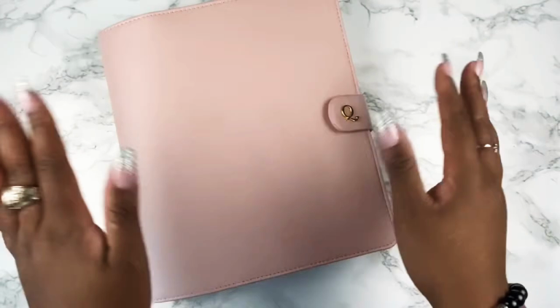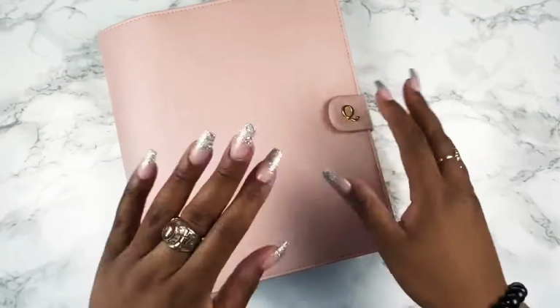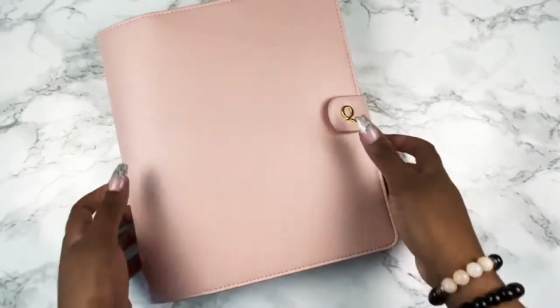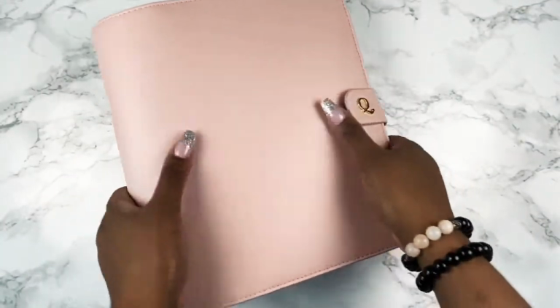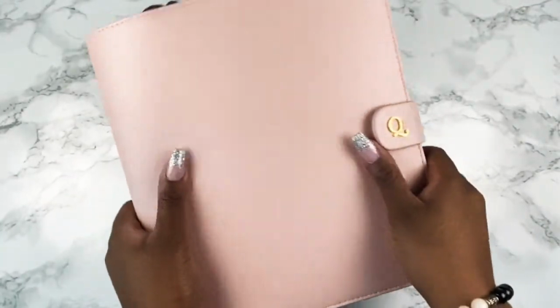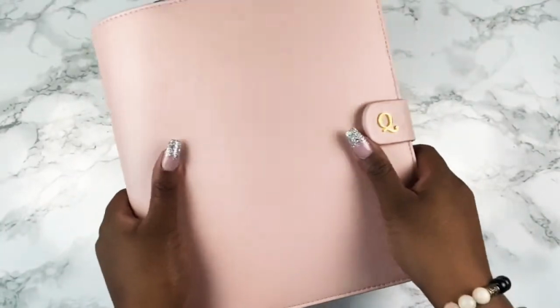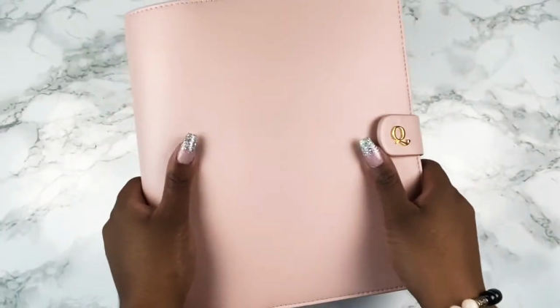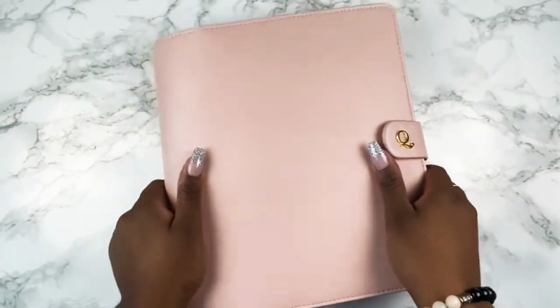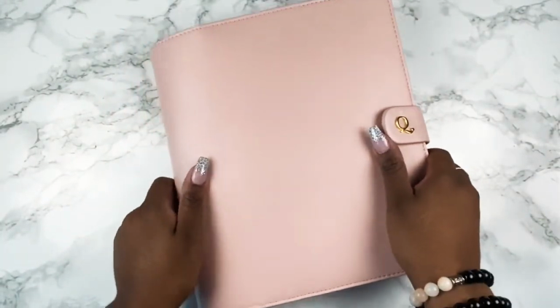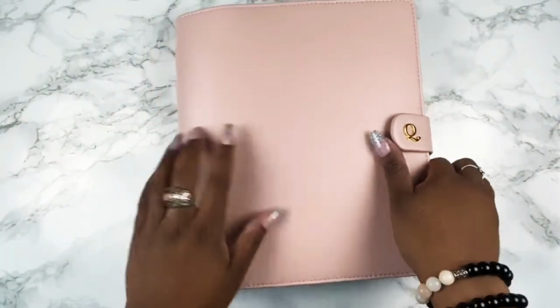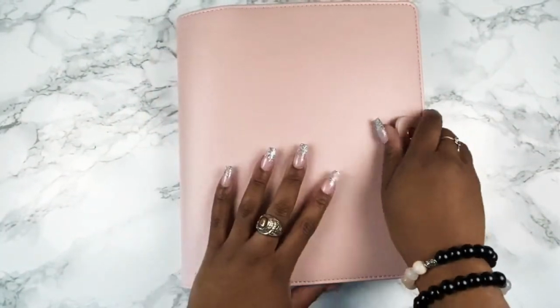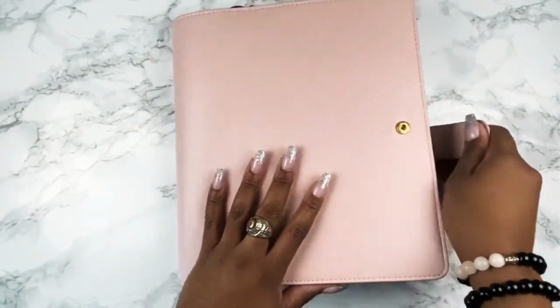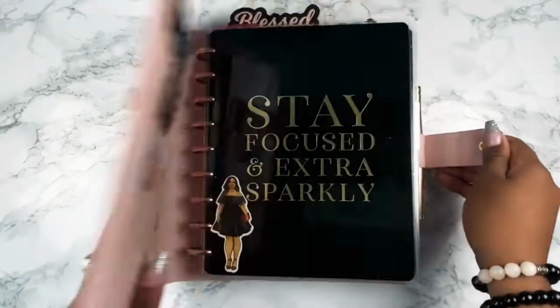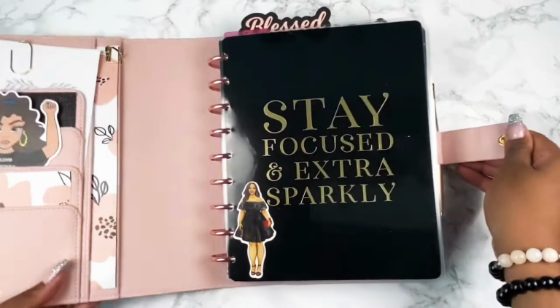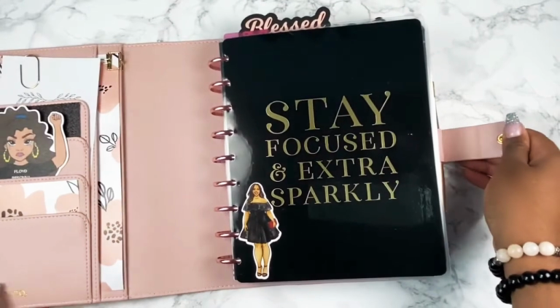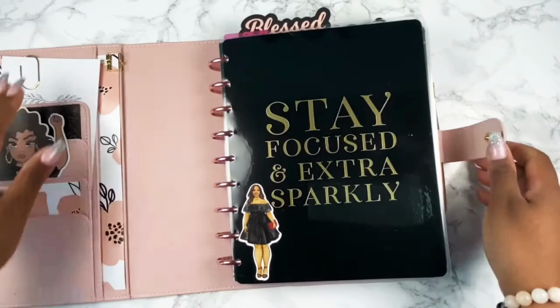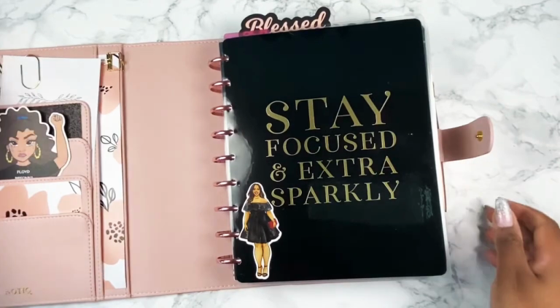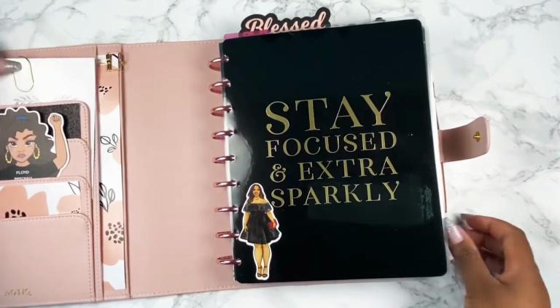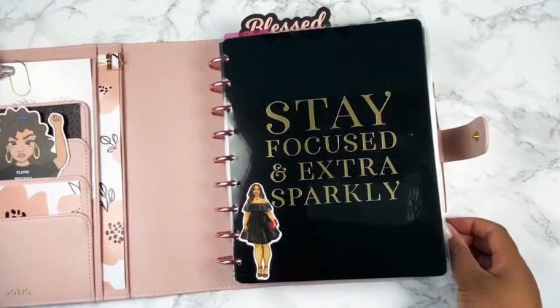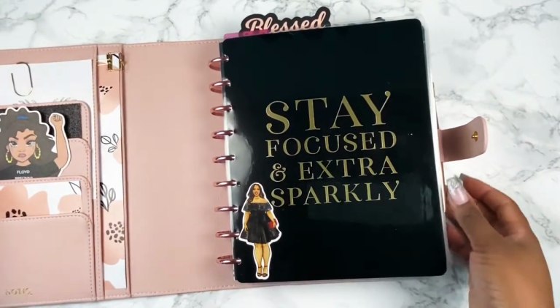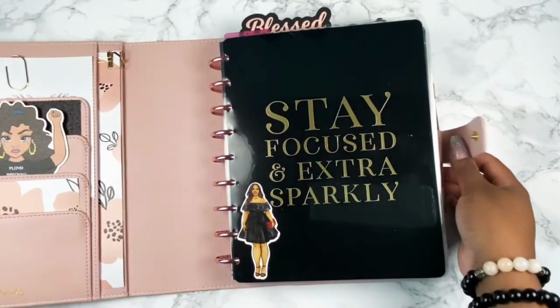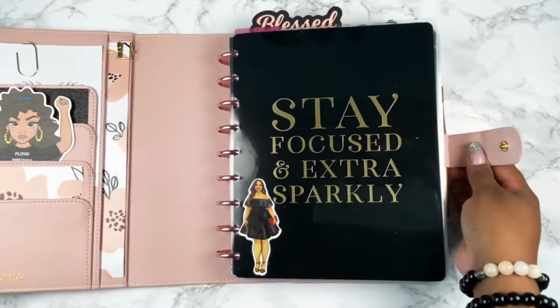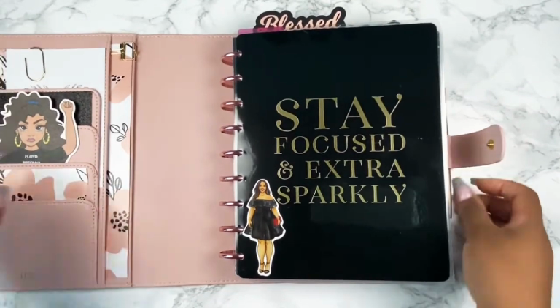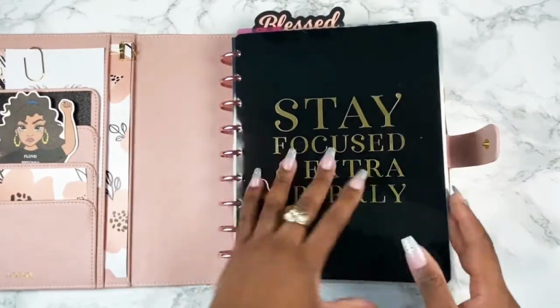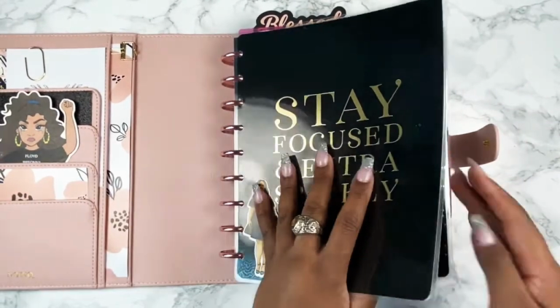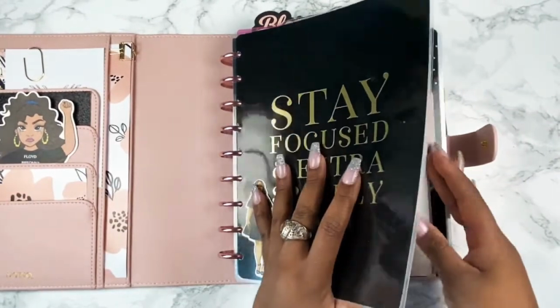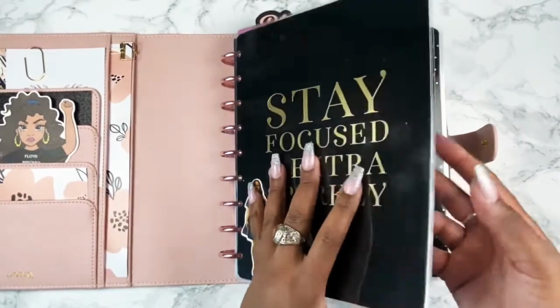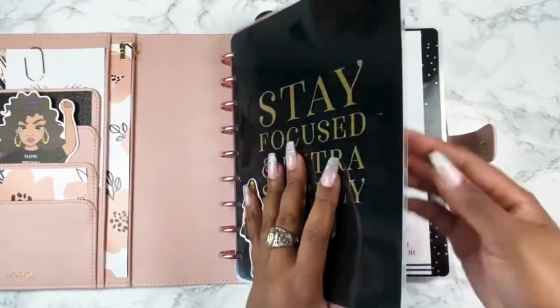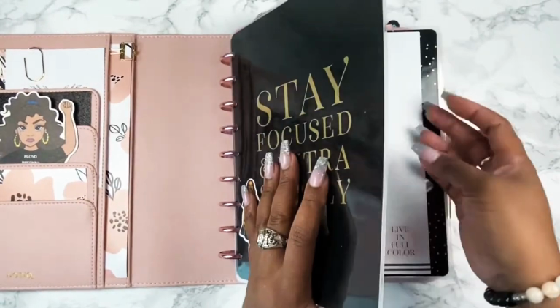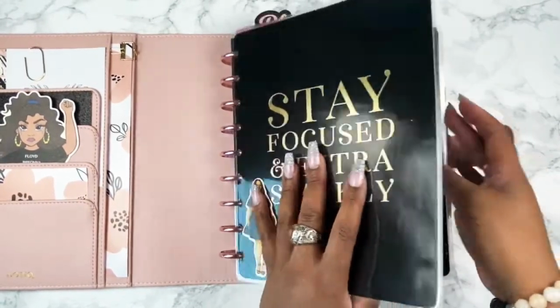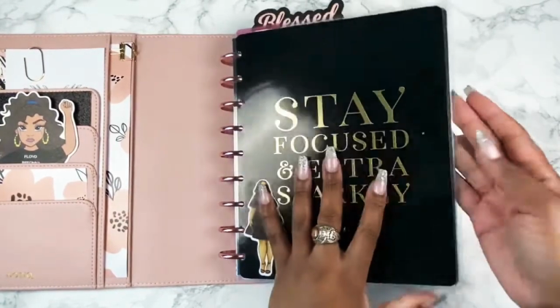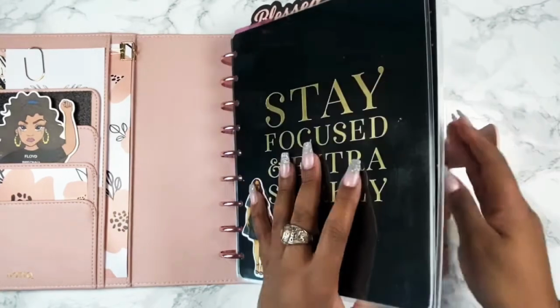Hey planner babes, welcome back to my channel. Into another plan with me — it's Brooklyn with Plan Design. Today I will be planning in my Franken planner classic HP.